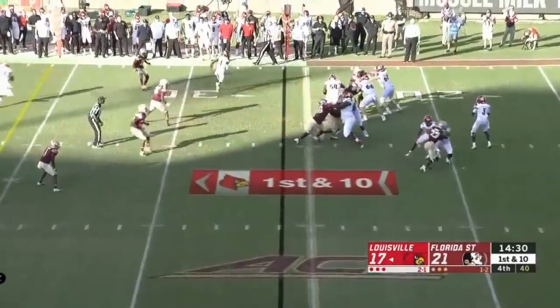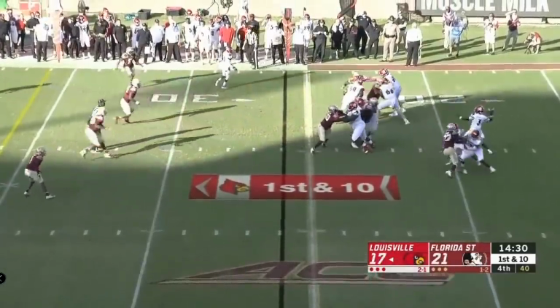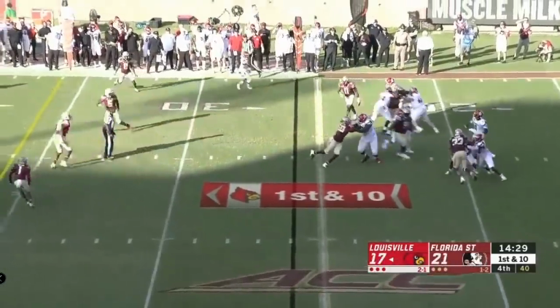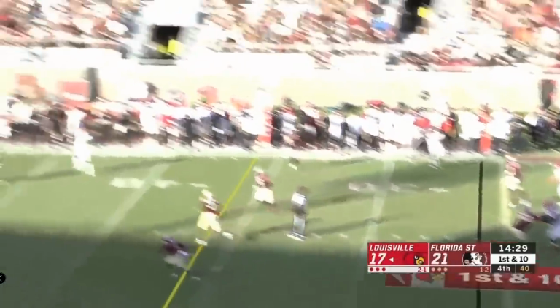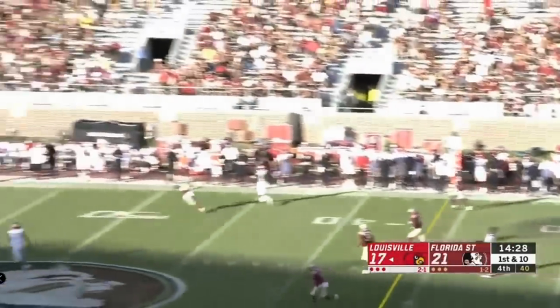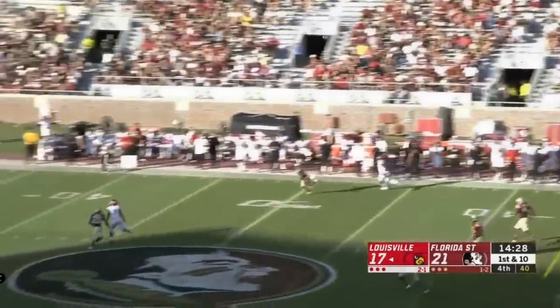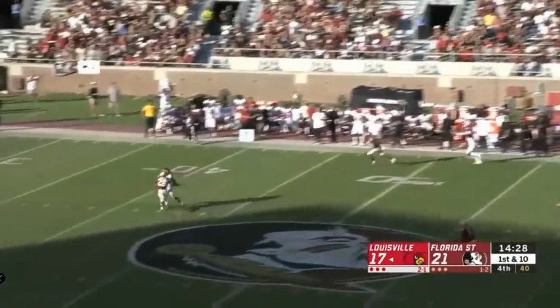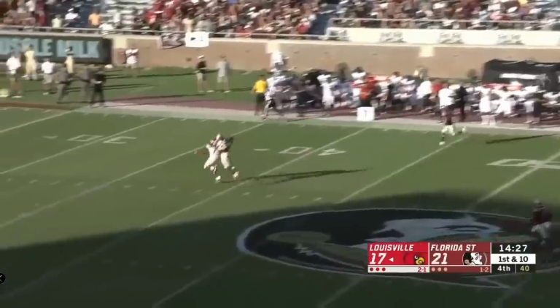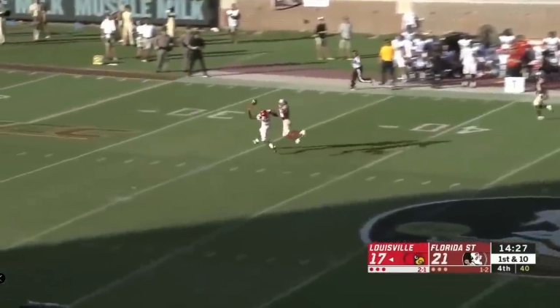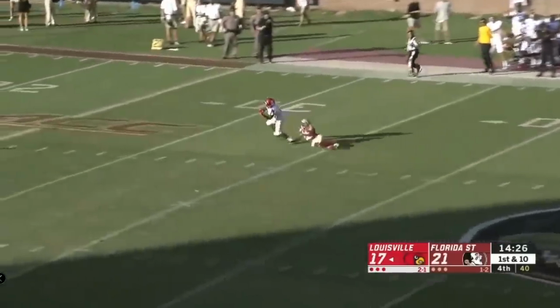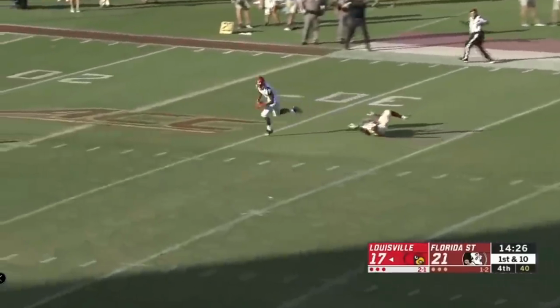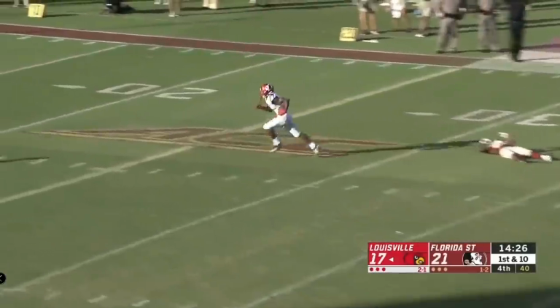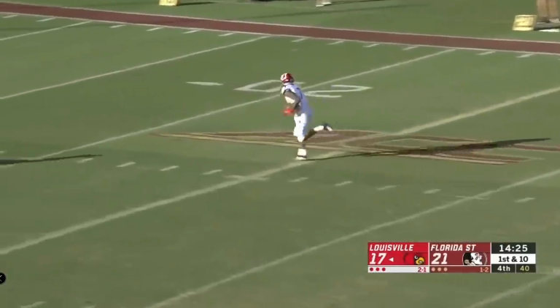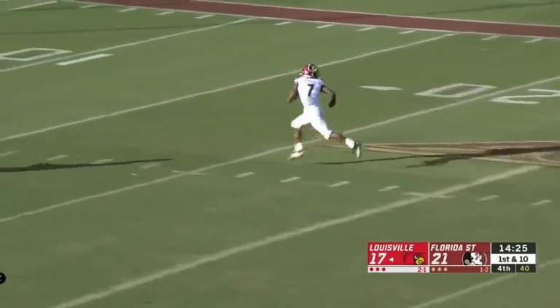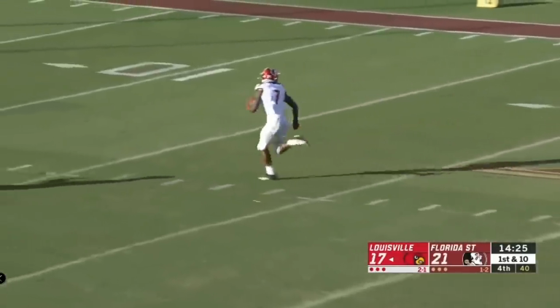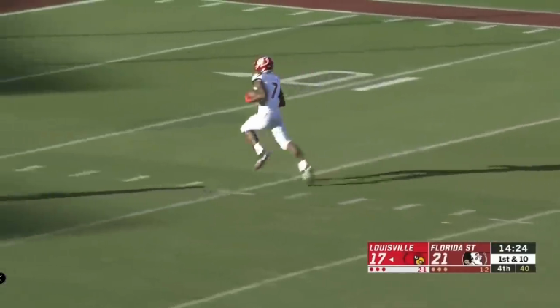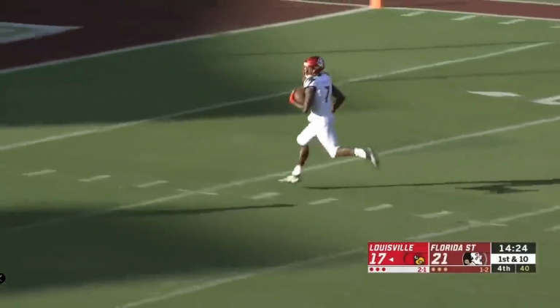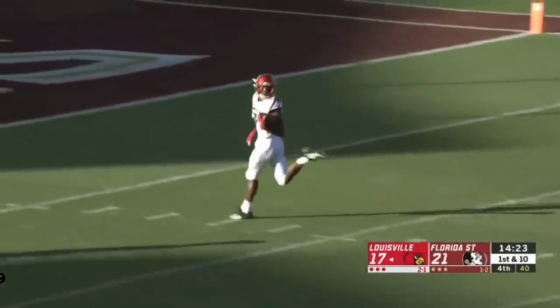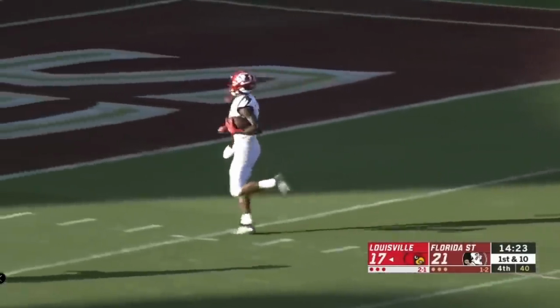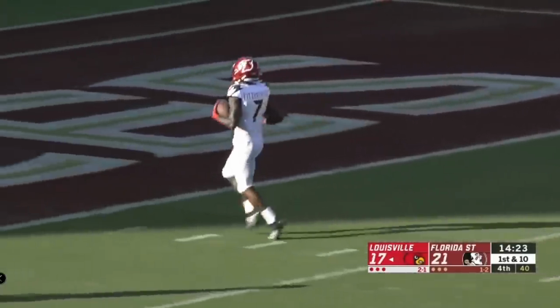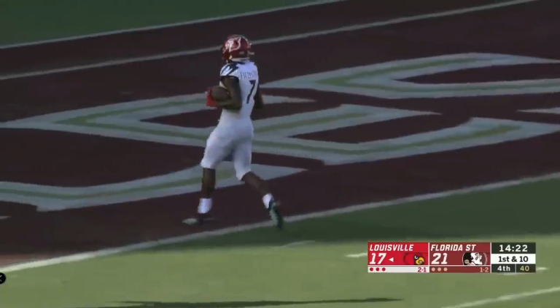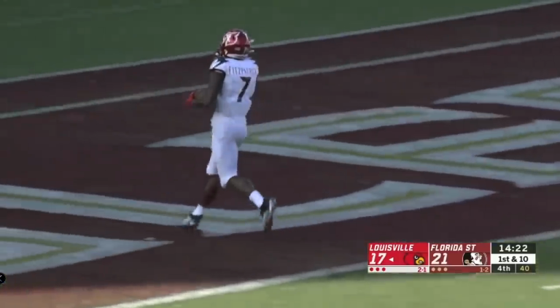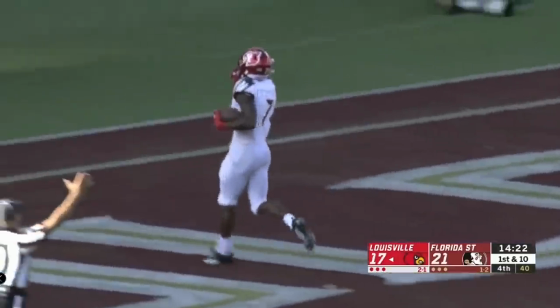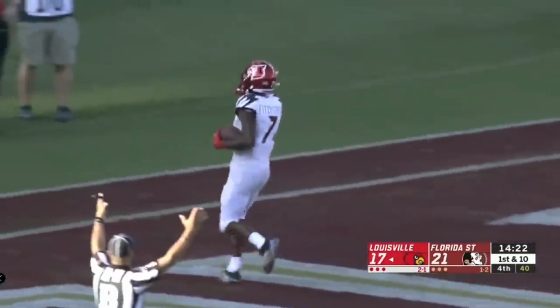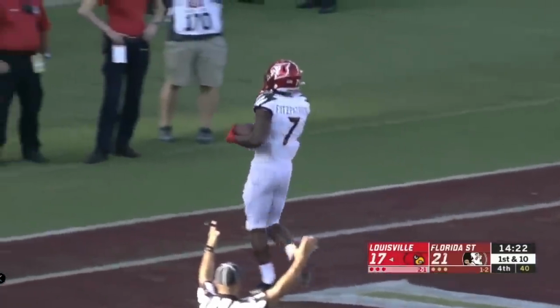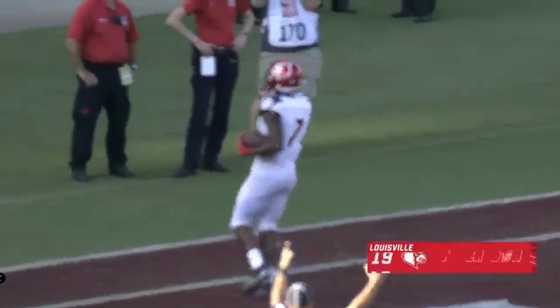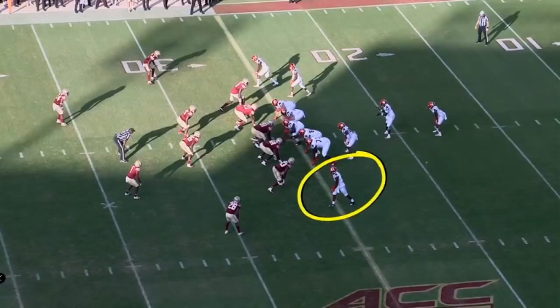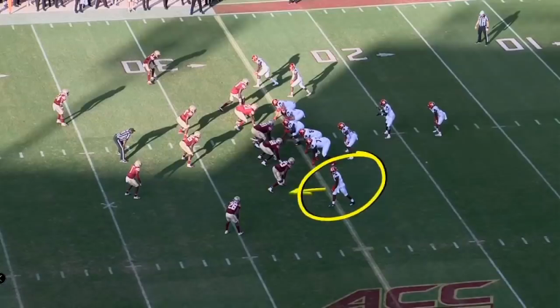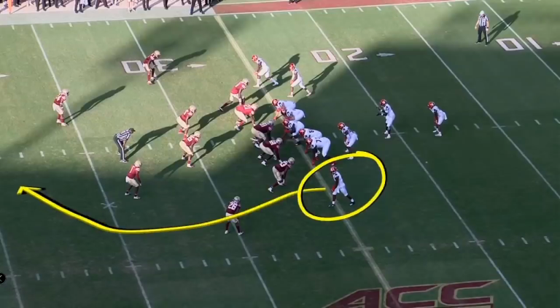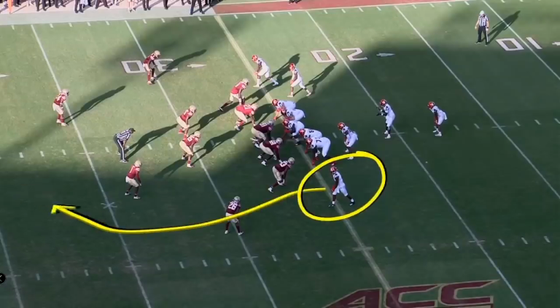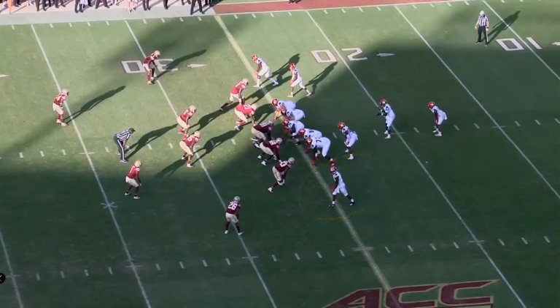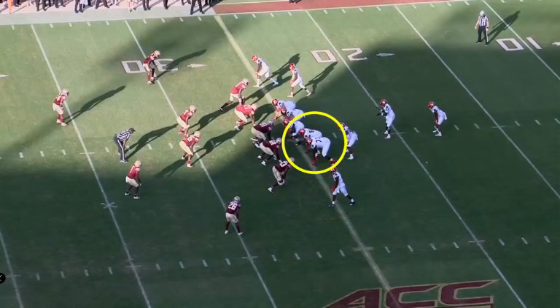Malik Cunningham slinging it on the post — Dennis Fitzgerald, touchdown! They wanted to go with the deep post from the get-go.